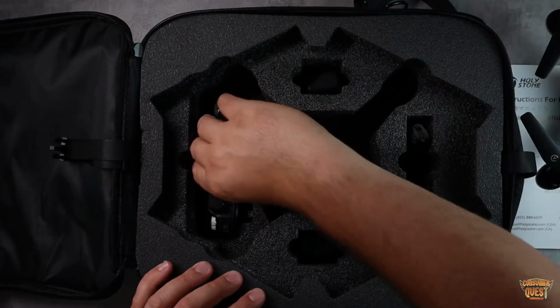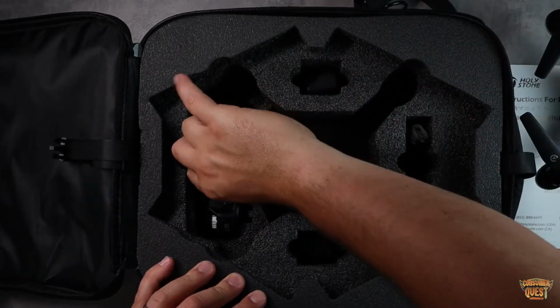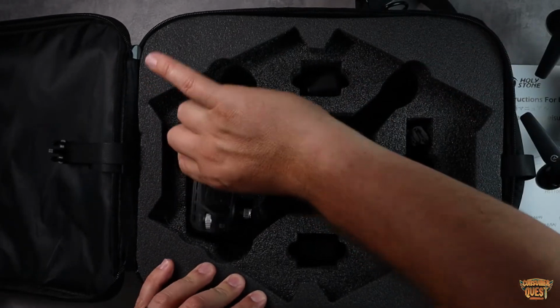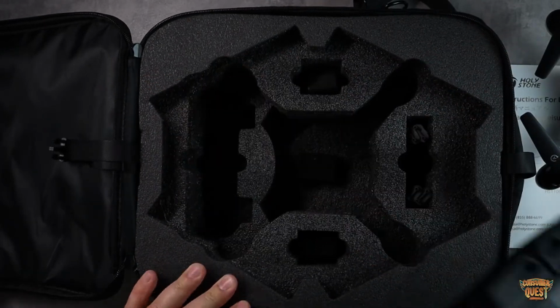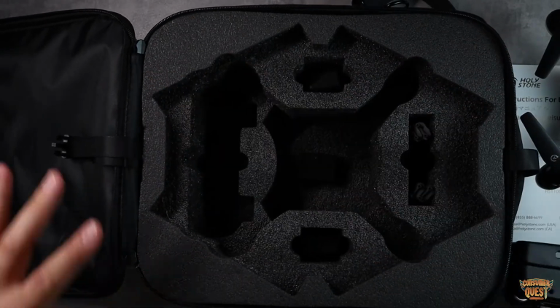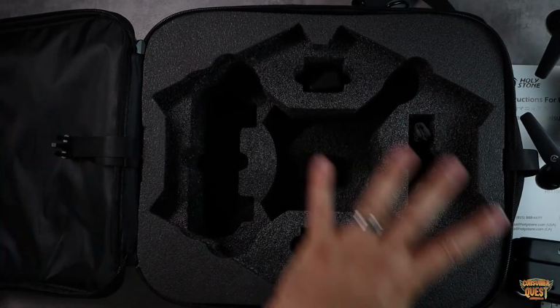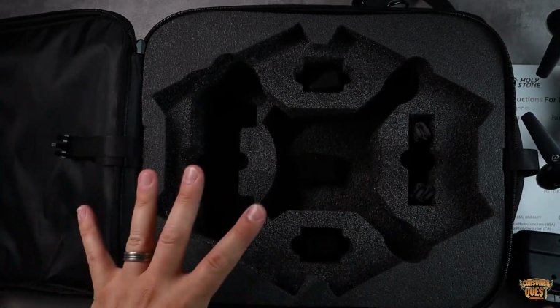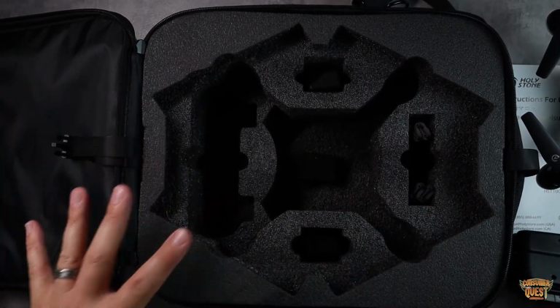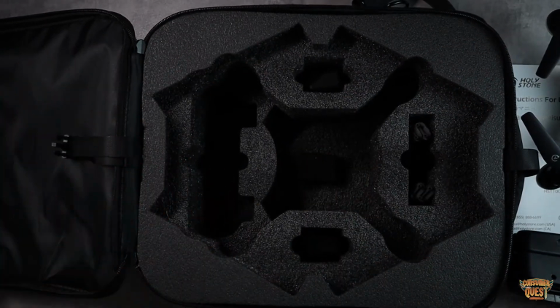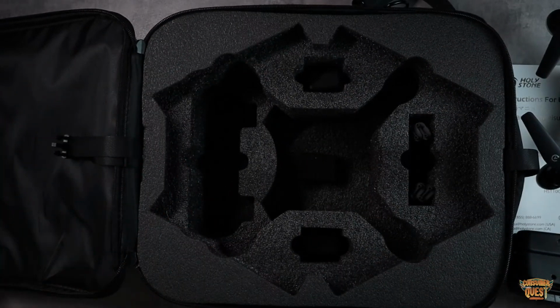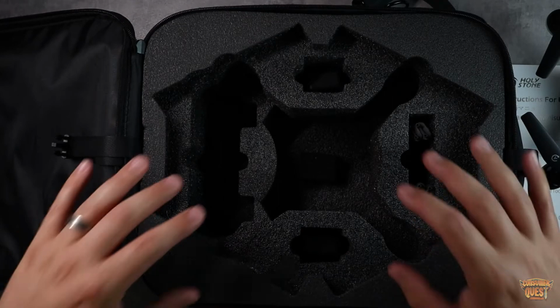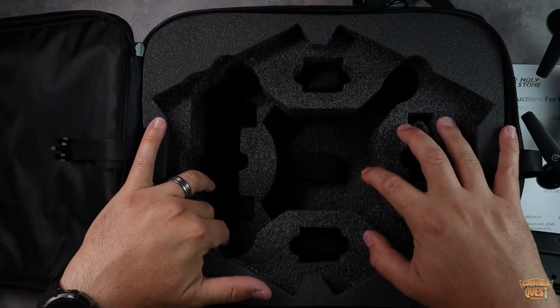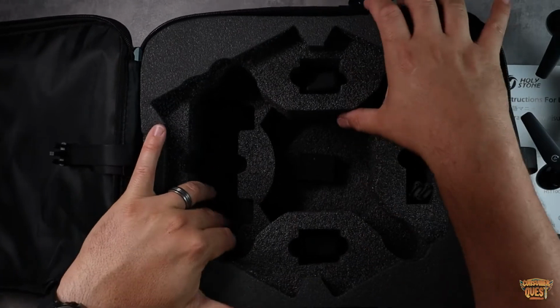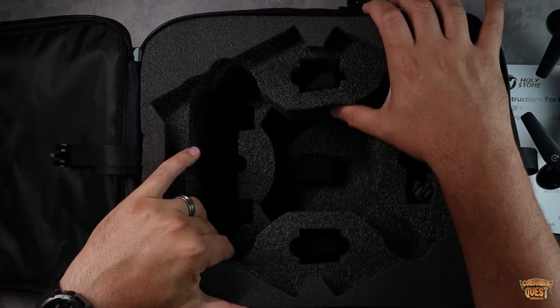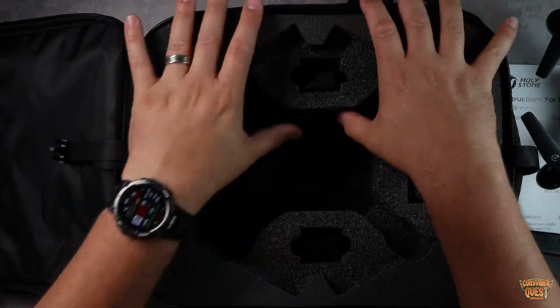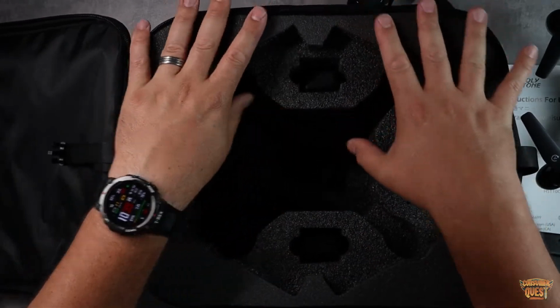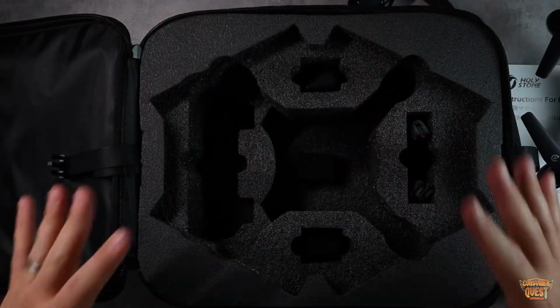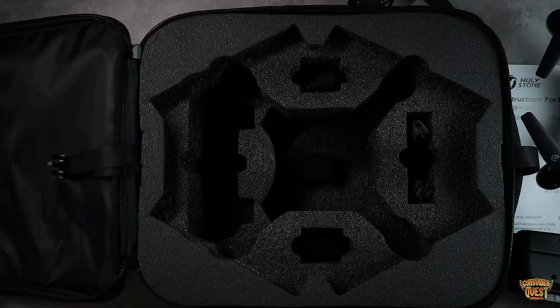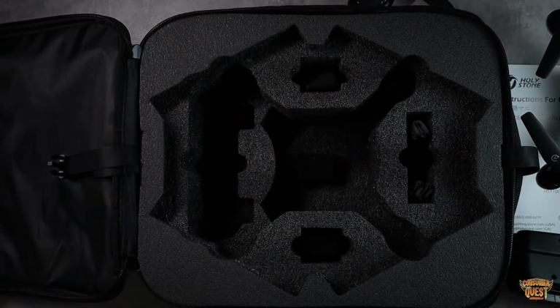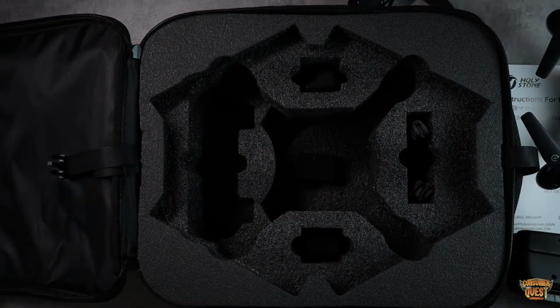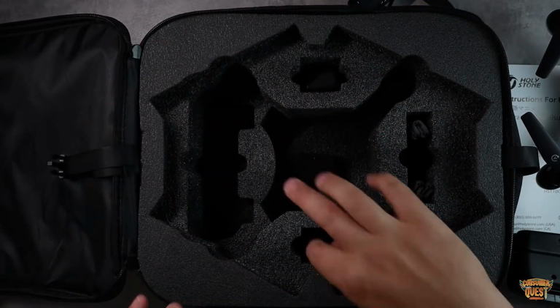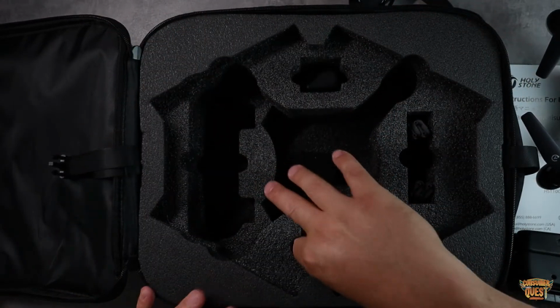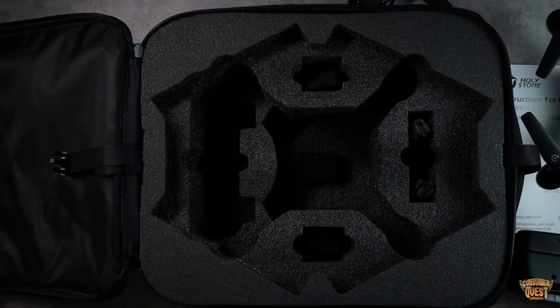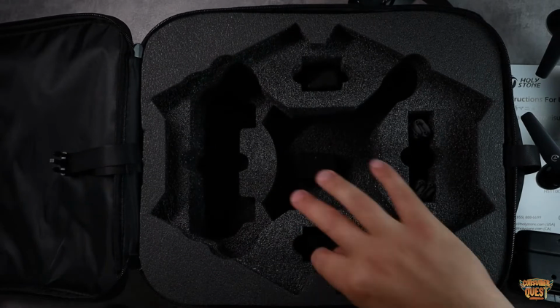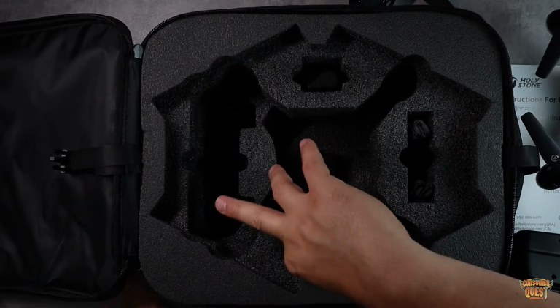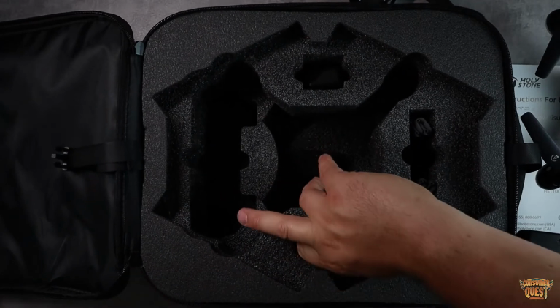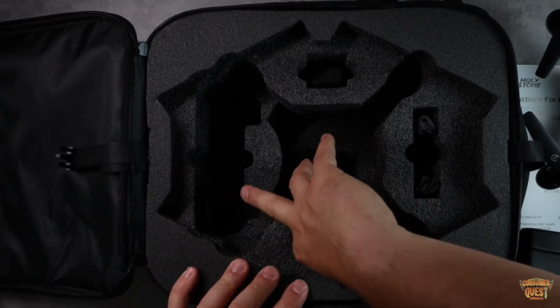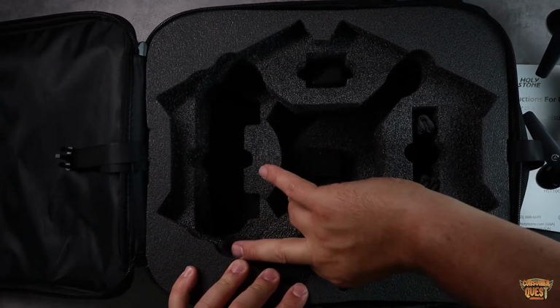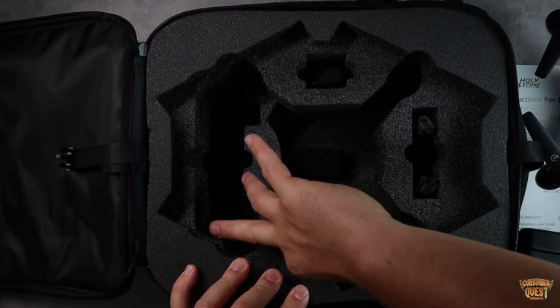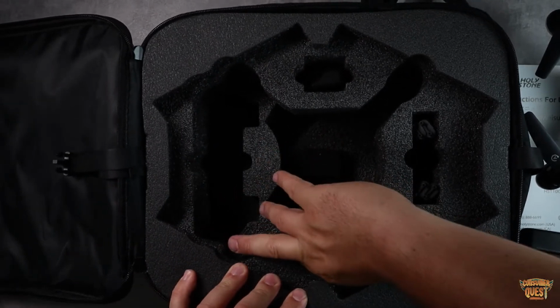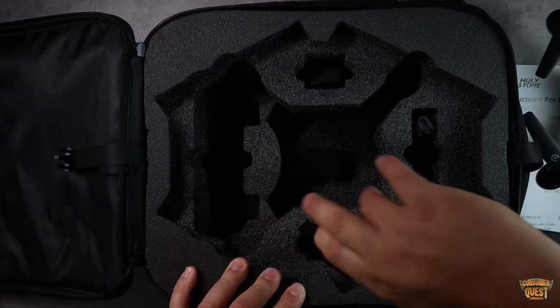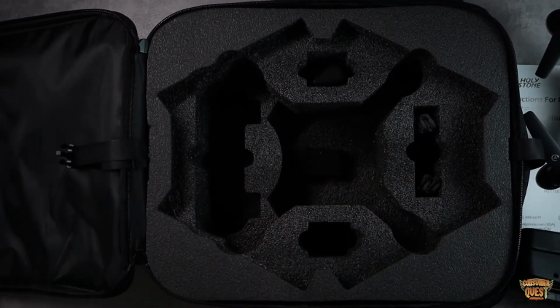And then you have the remote control. I love this case — it is so protective. It's fully encapsulated in soft foam, so everything is protected when you're out and about. It's just a great case.